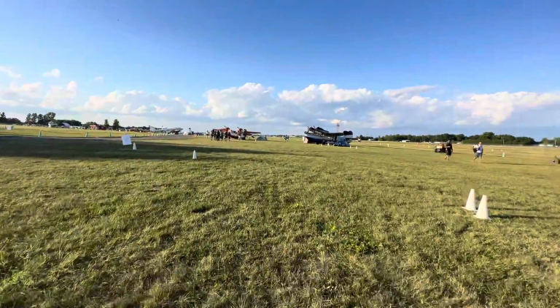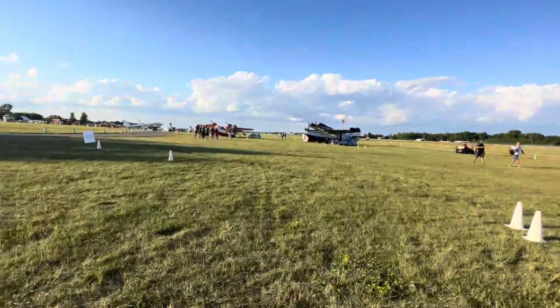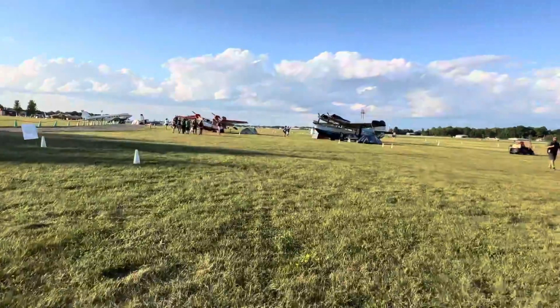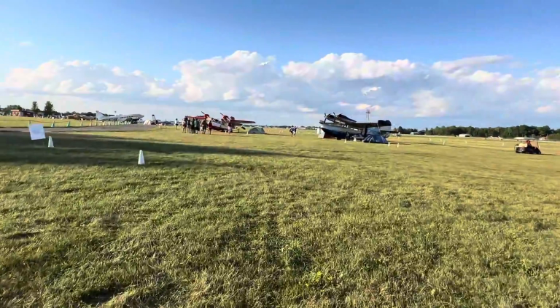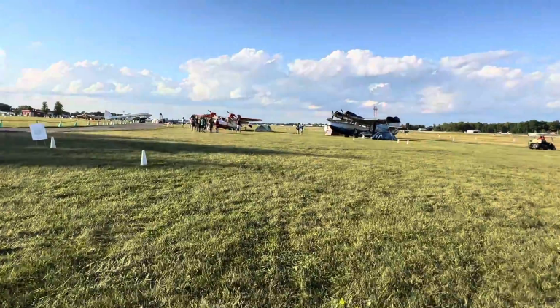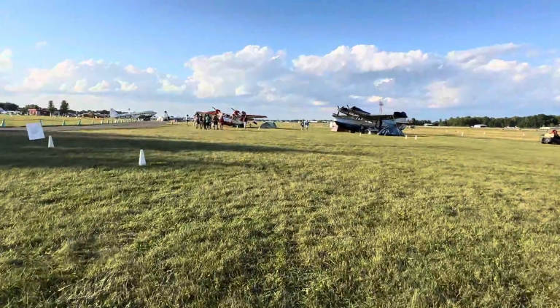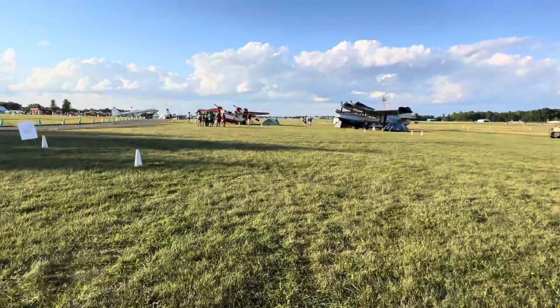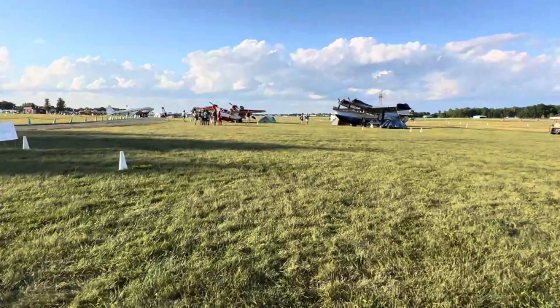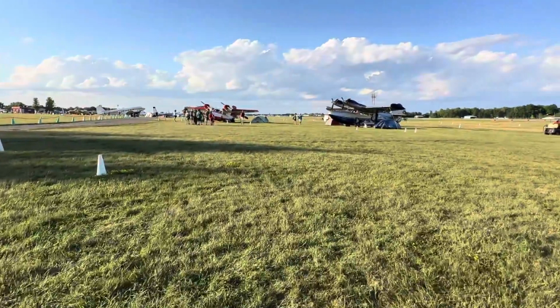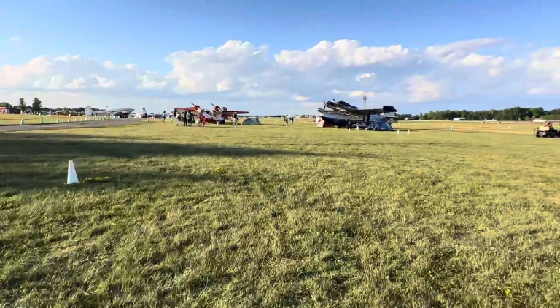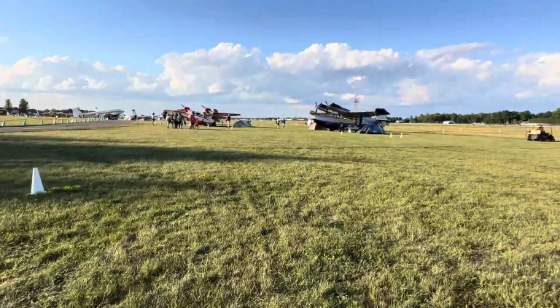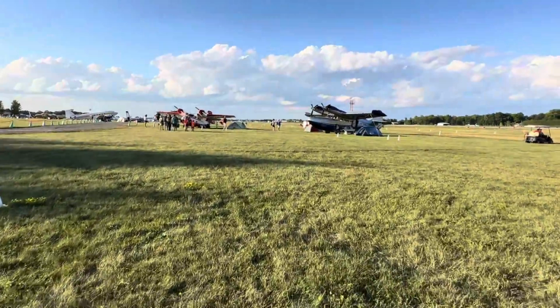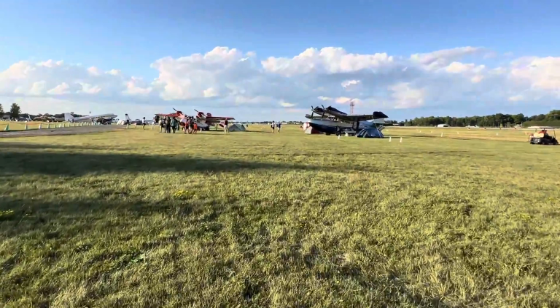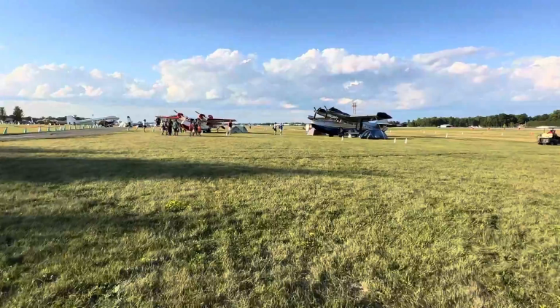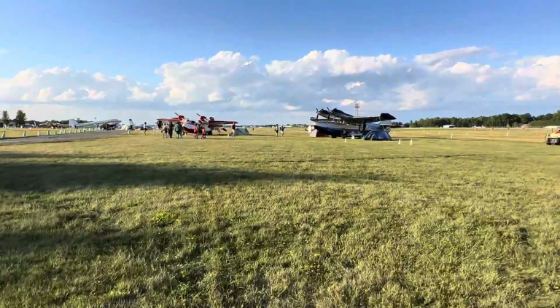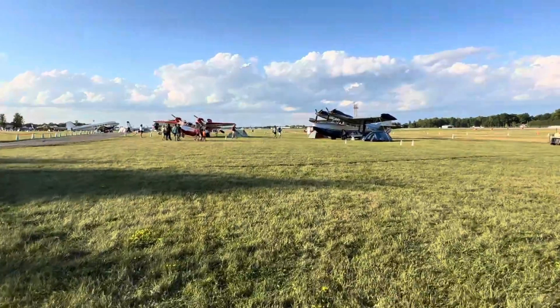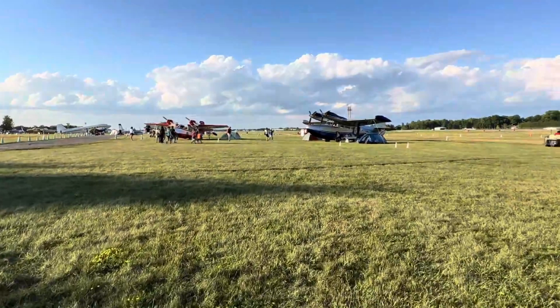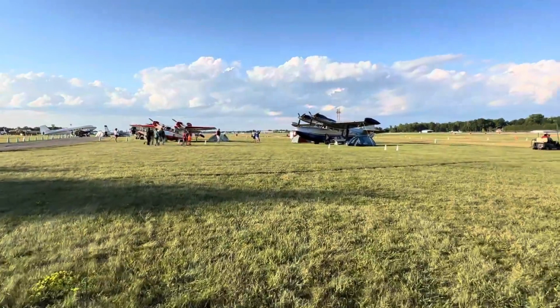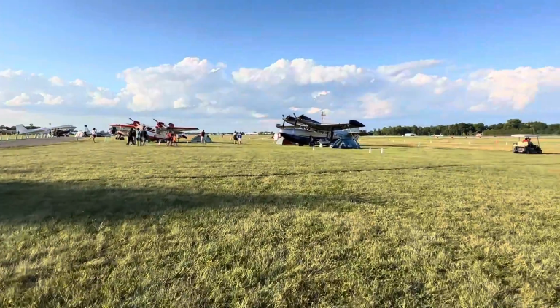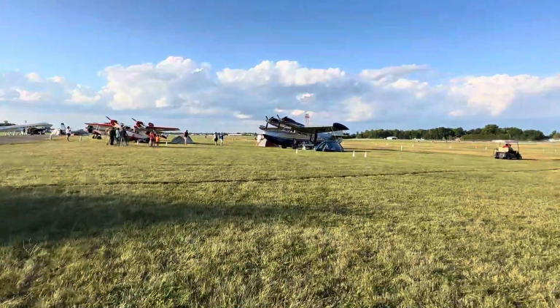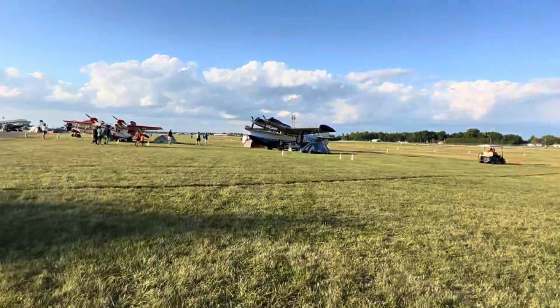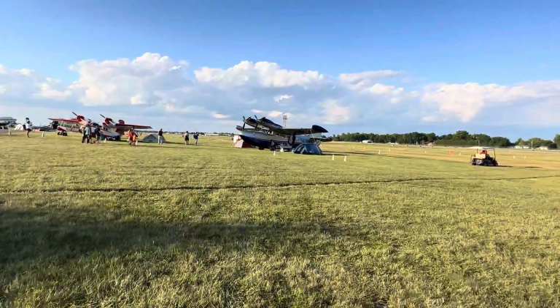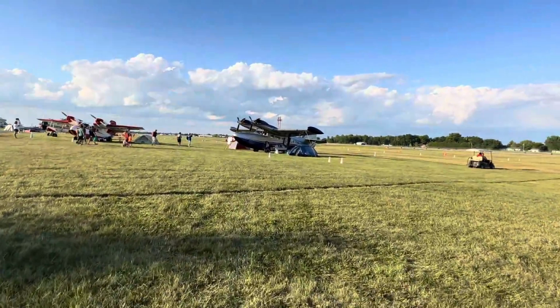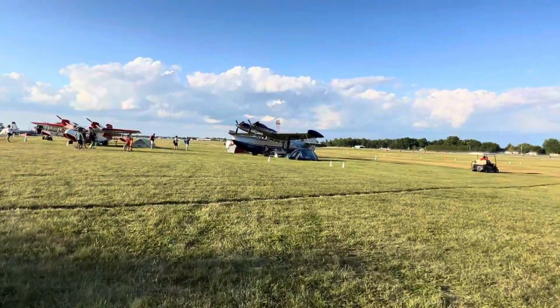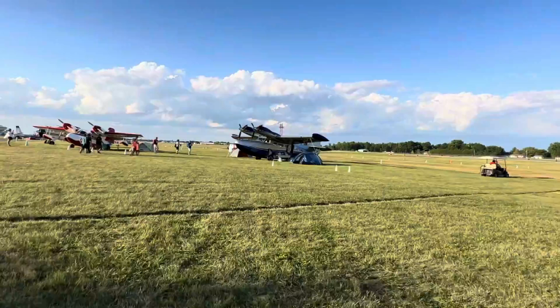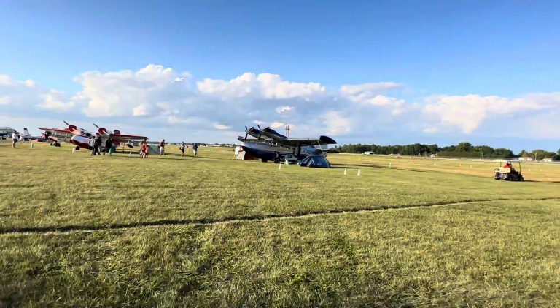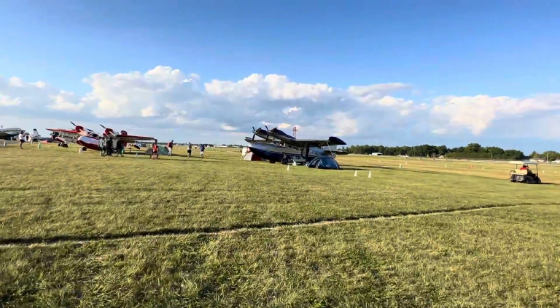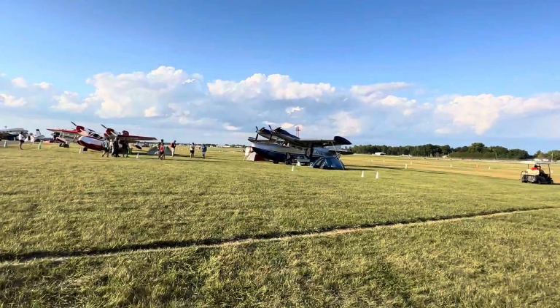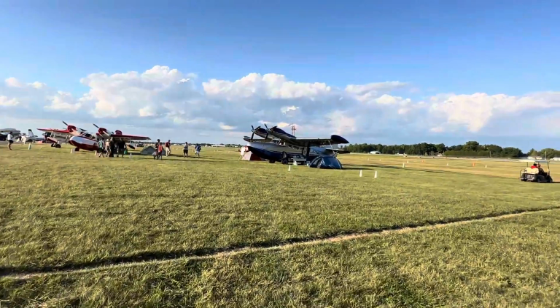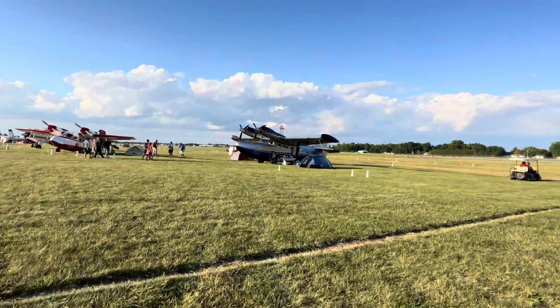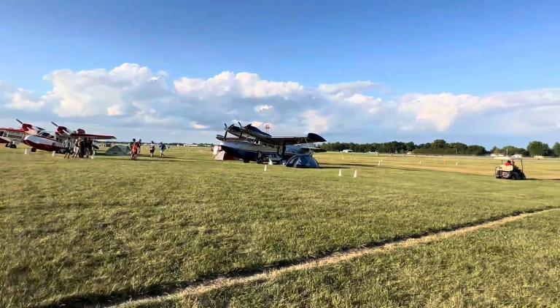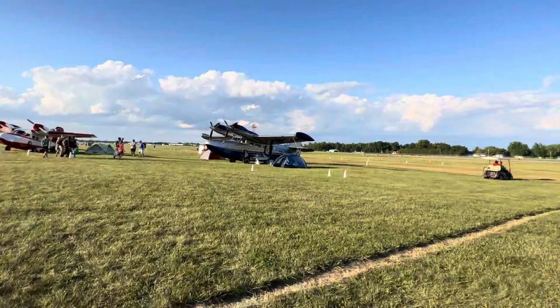It's amazing — this place was full two days ago and now everybody is gone. I wish I had come here earlier when the place was full of different types of aircraft.